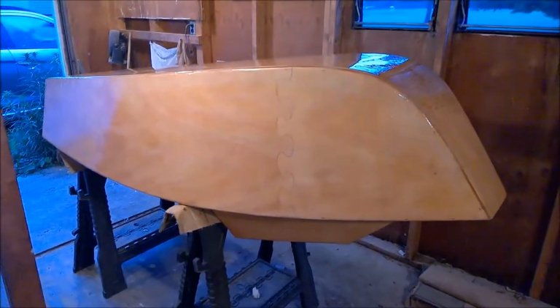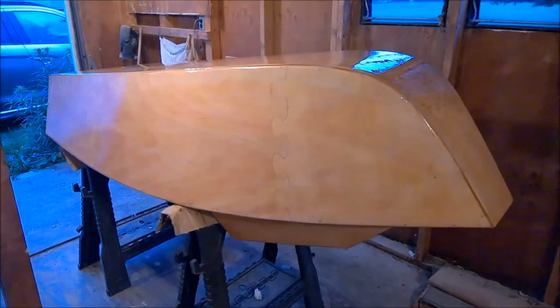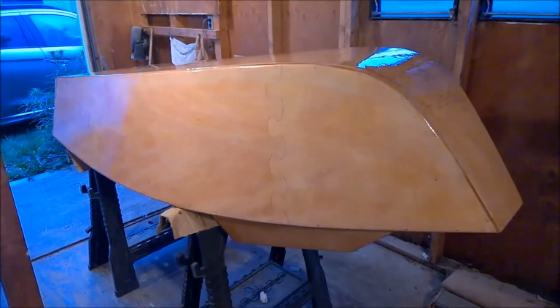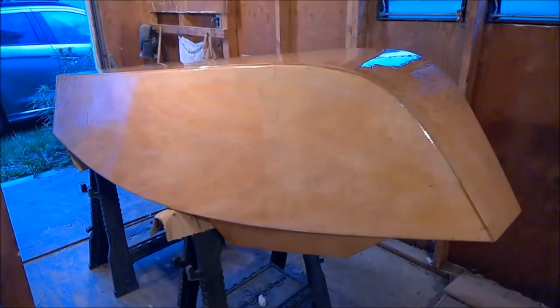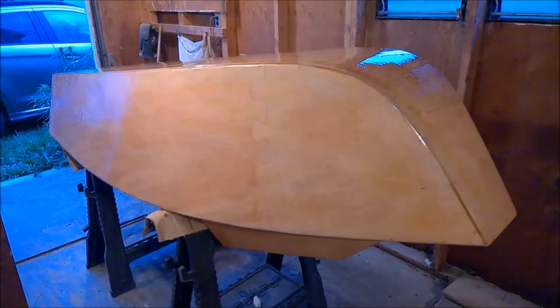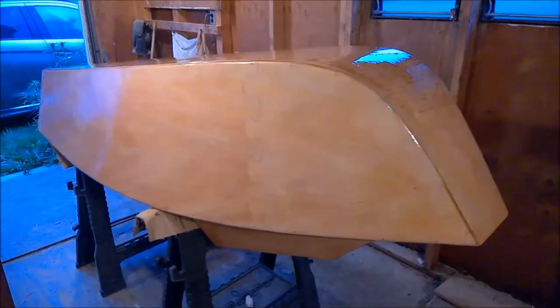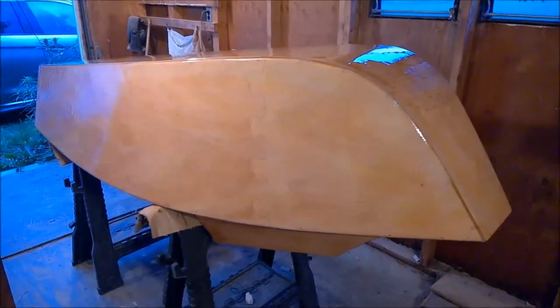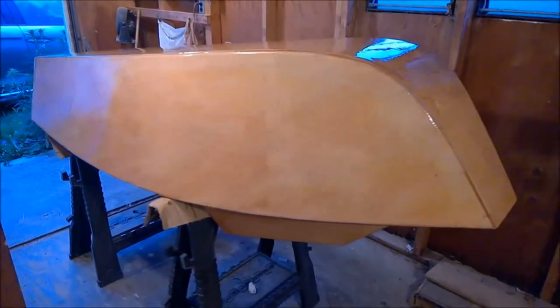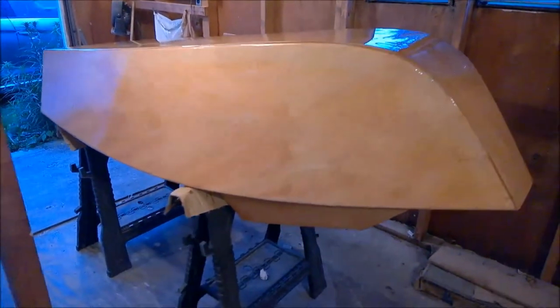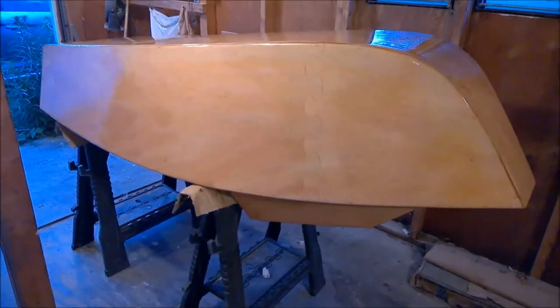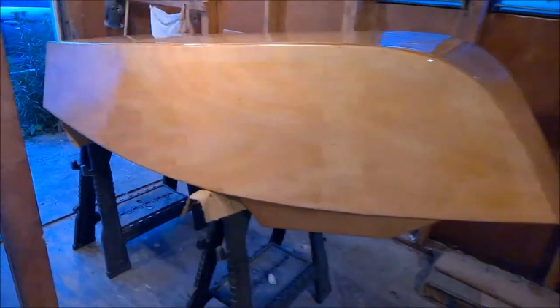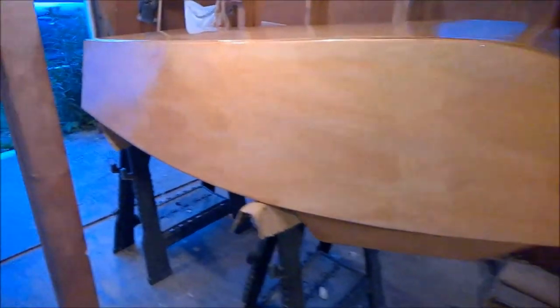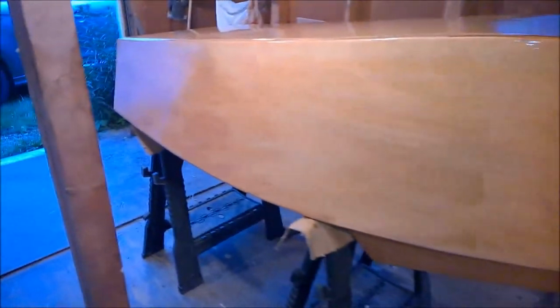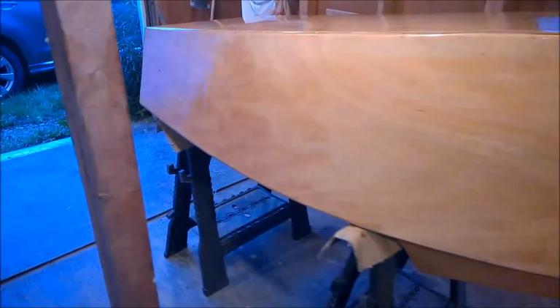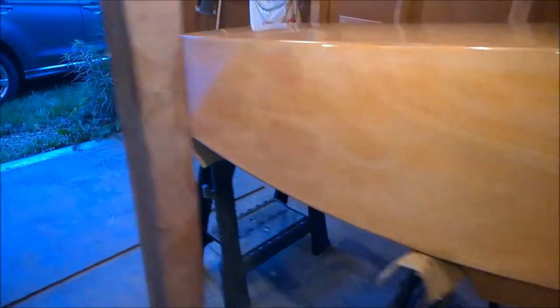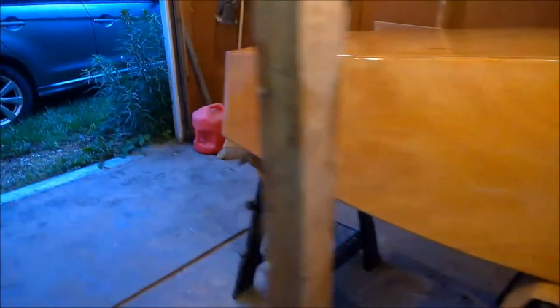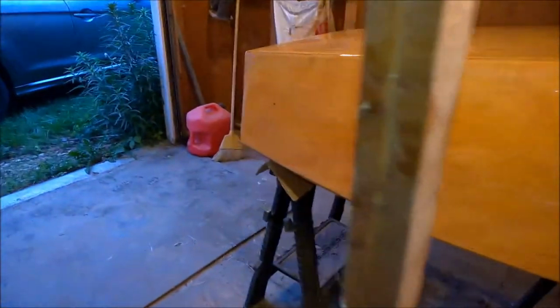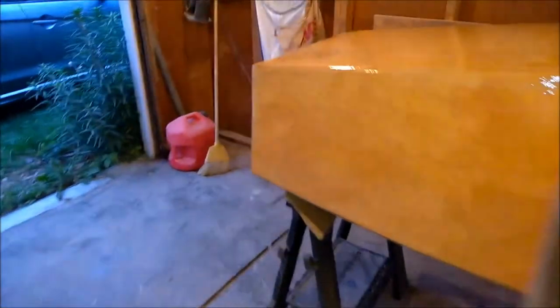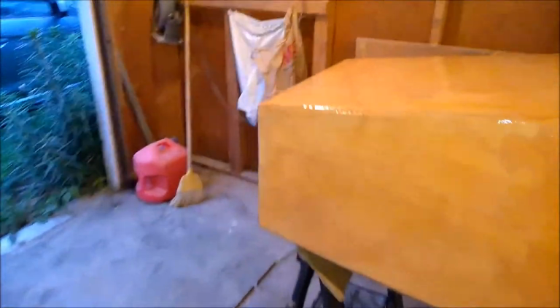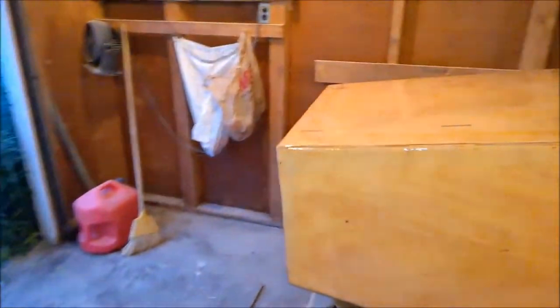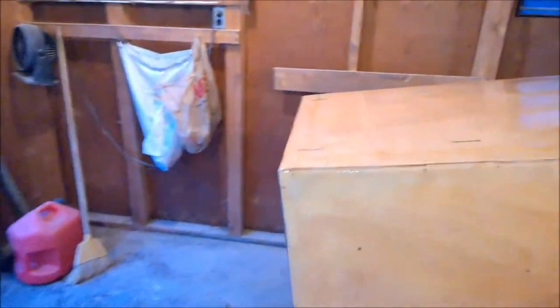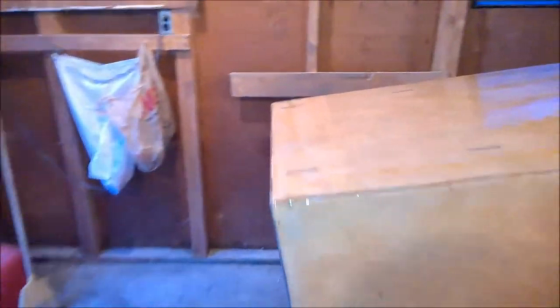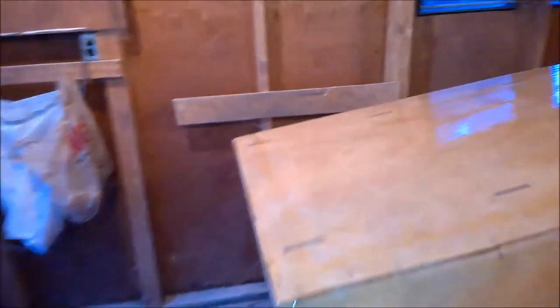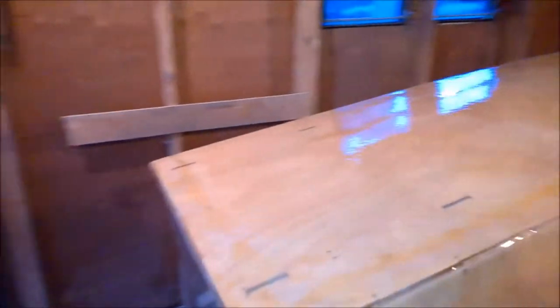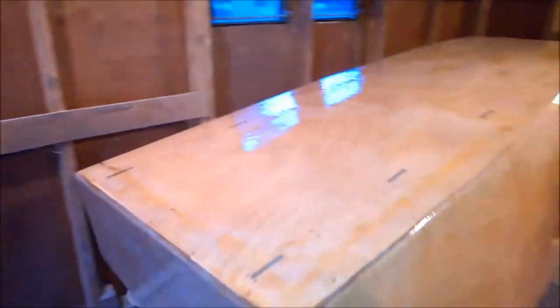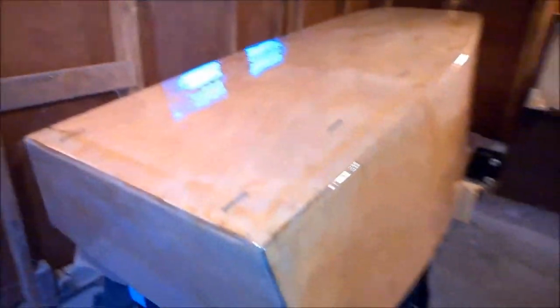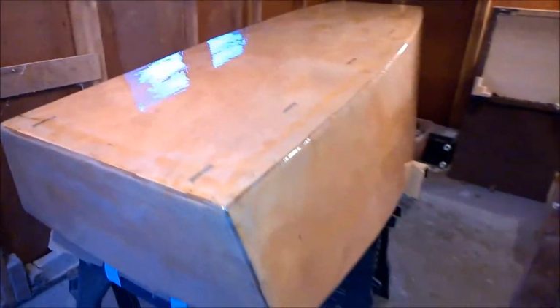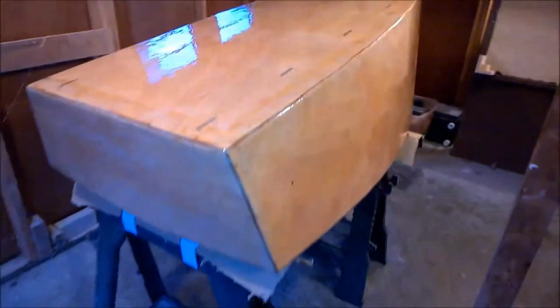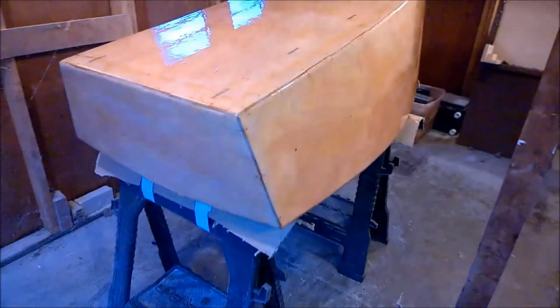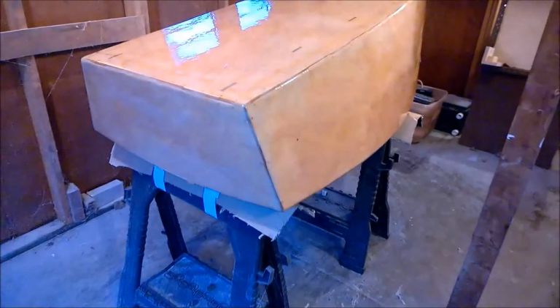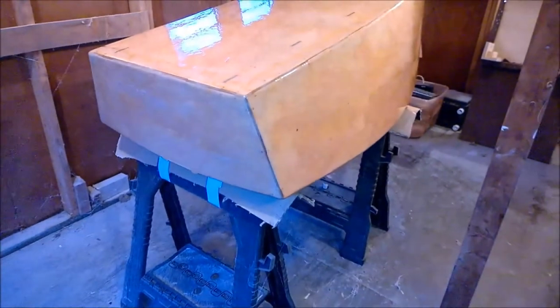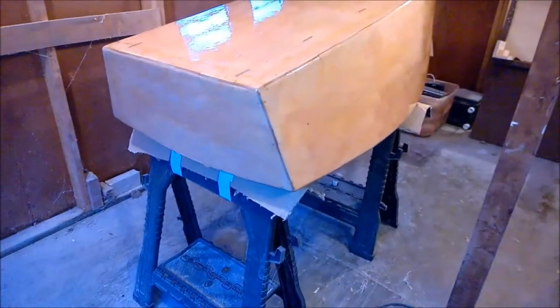I know where some of the imperfections are, and I still think that I'm going to paint the boat. I've got a color scheme and color theme in mind, but we're certainly making progress.